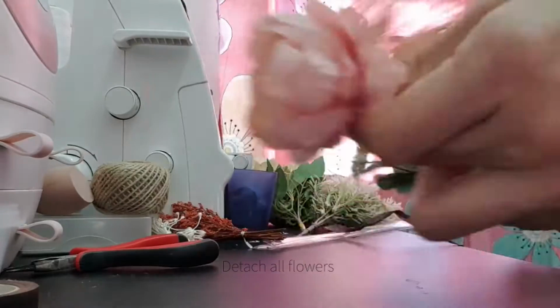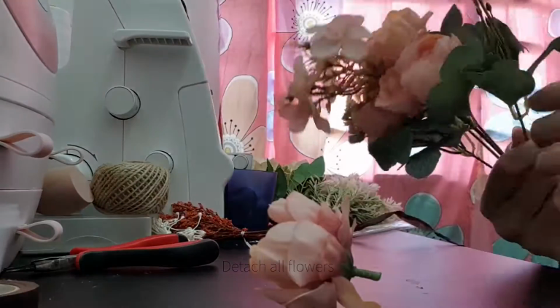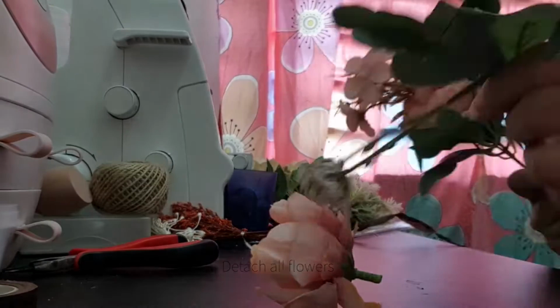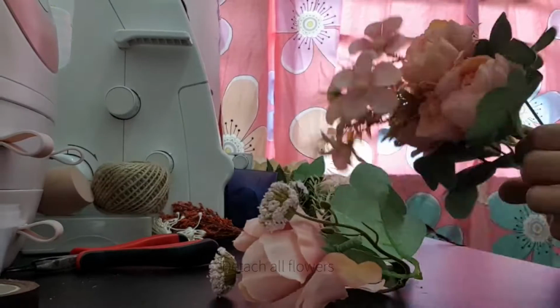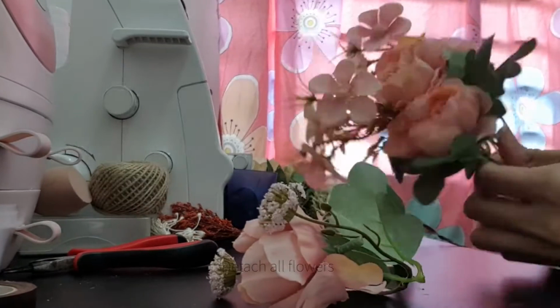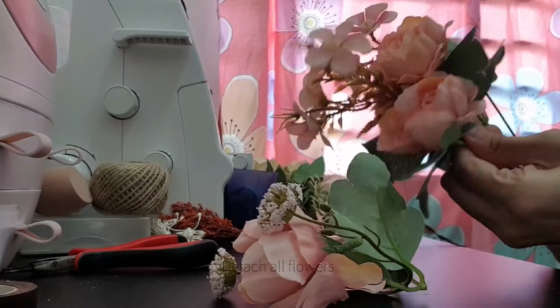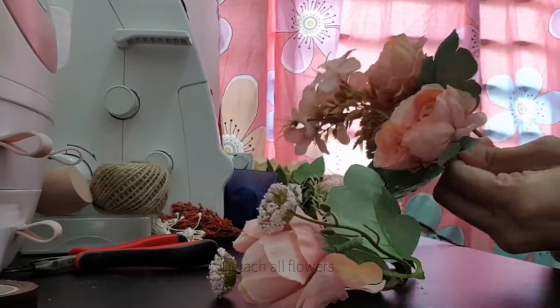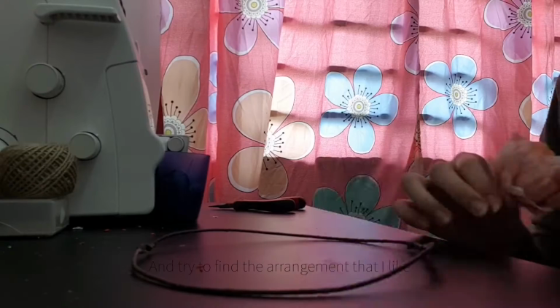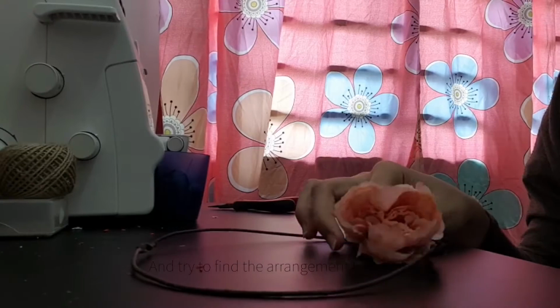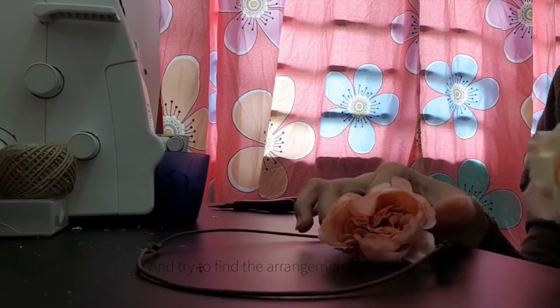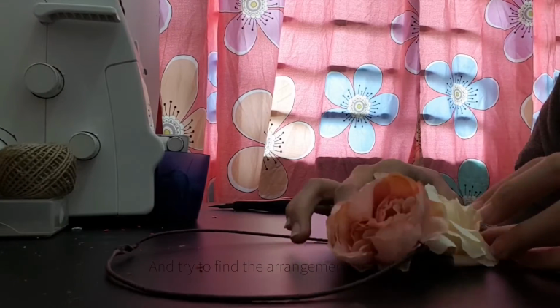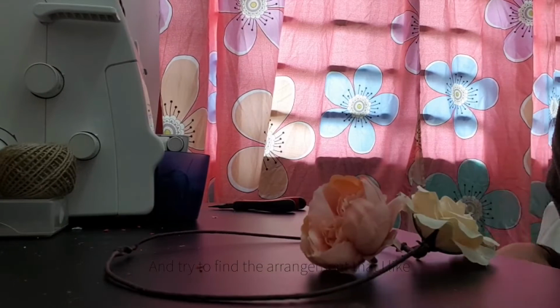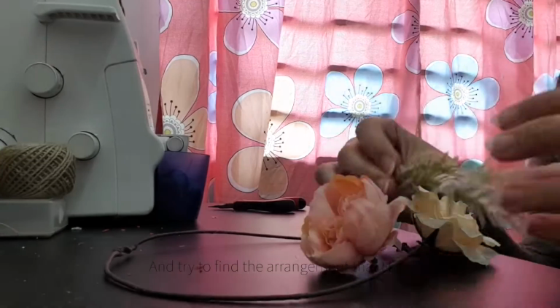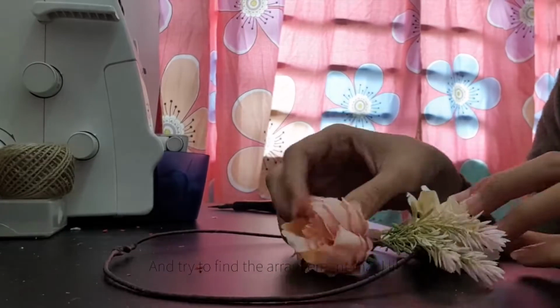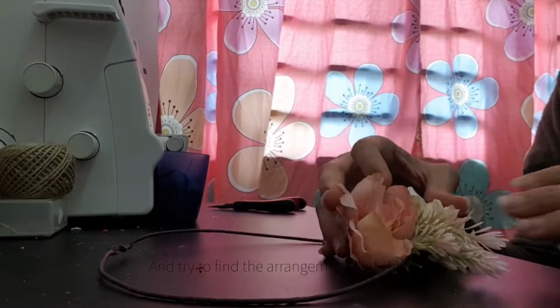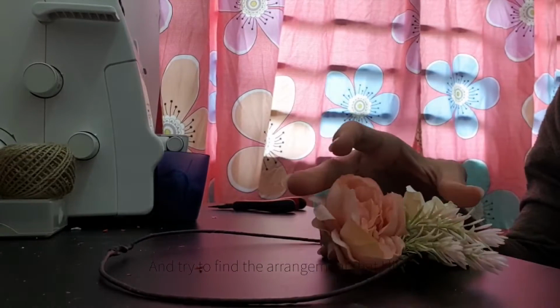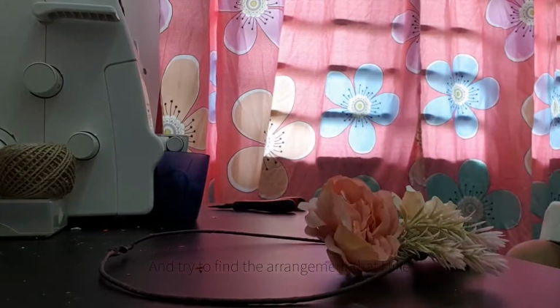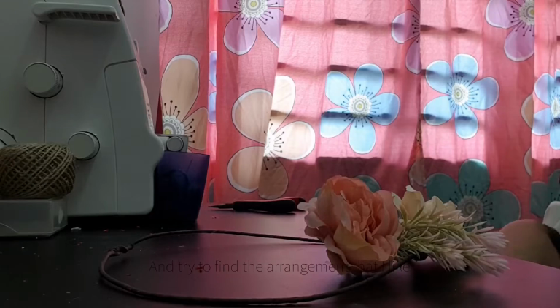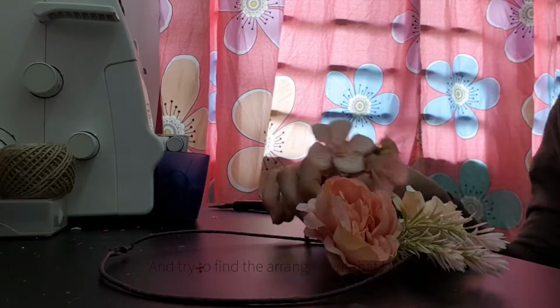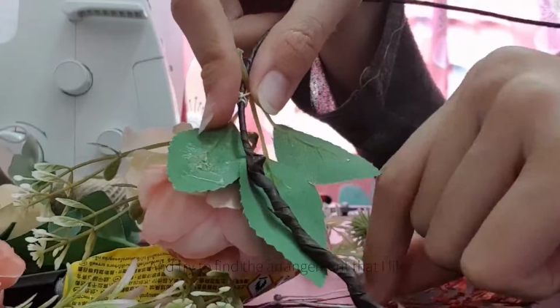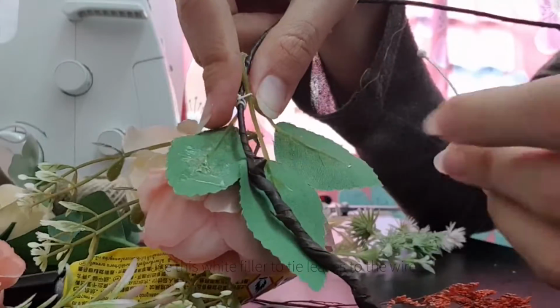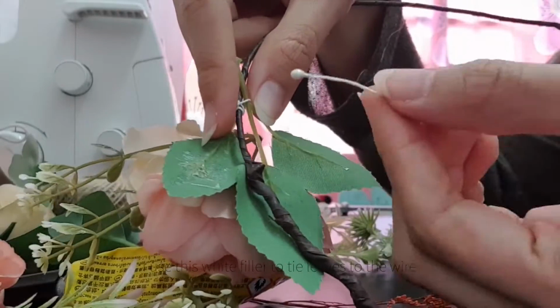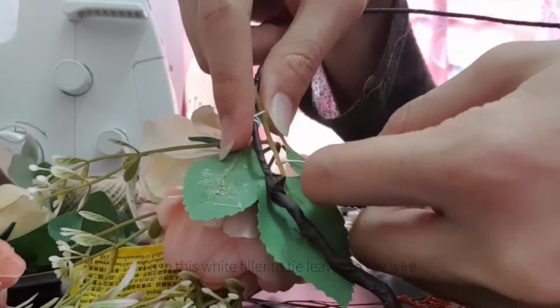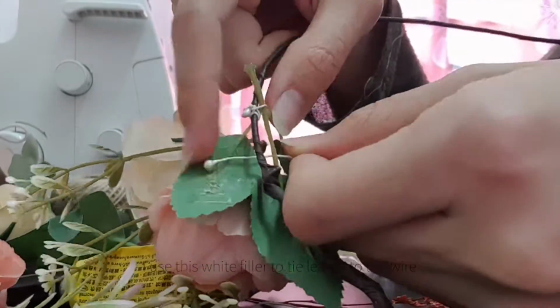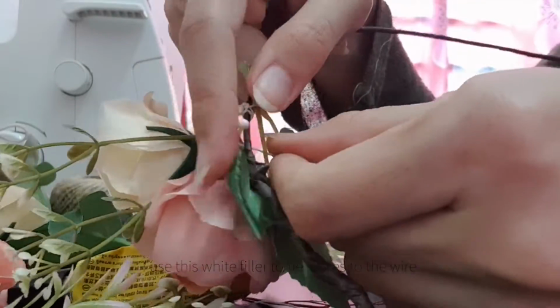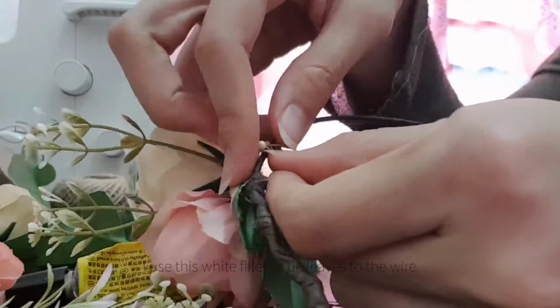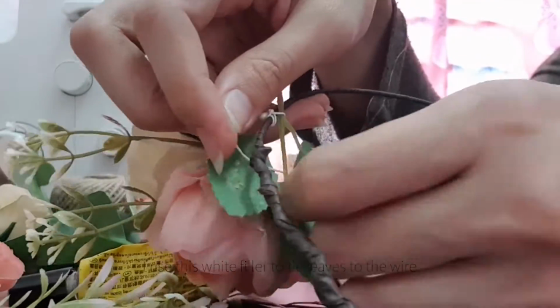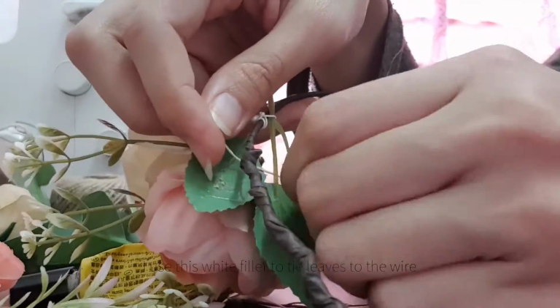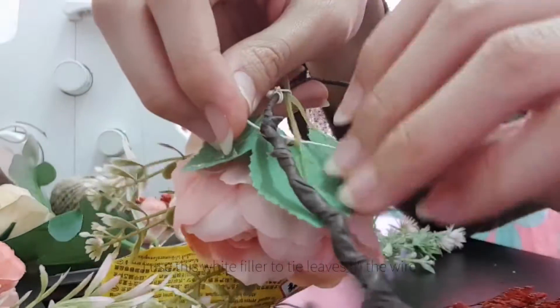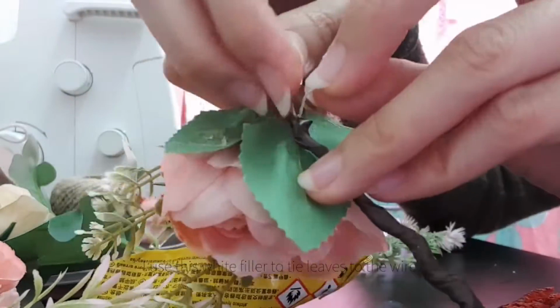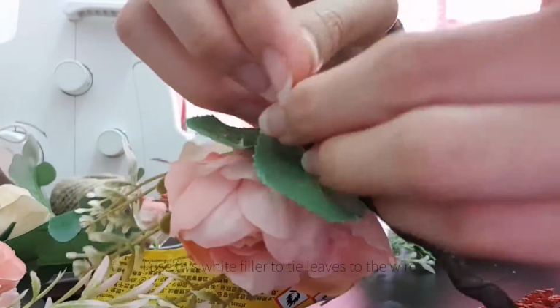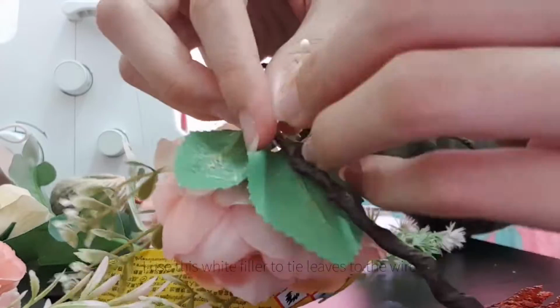I detach all the flowers and try to find the arrangement that I like. Then I use this white filler to tie leaves to the wire.